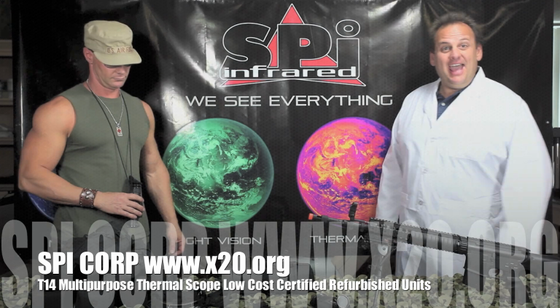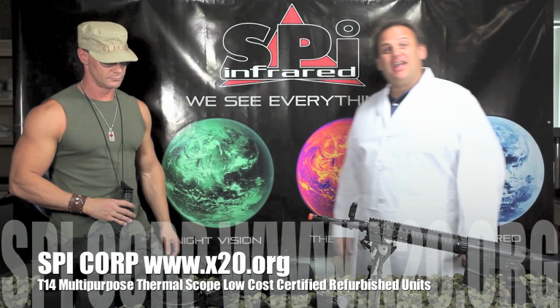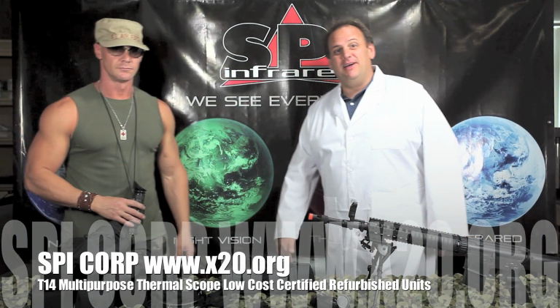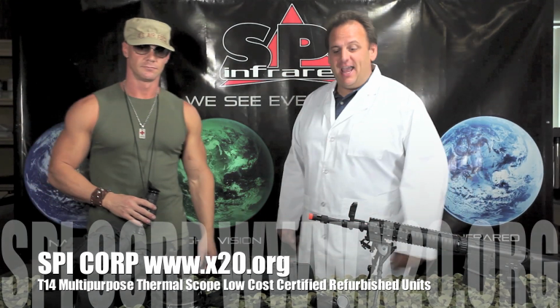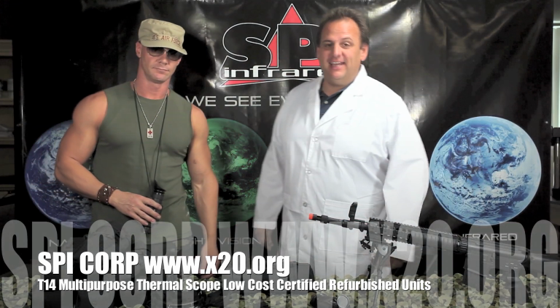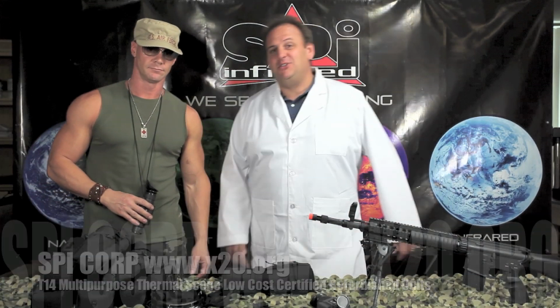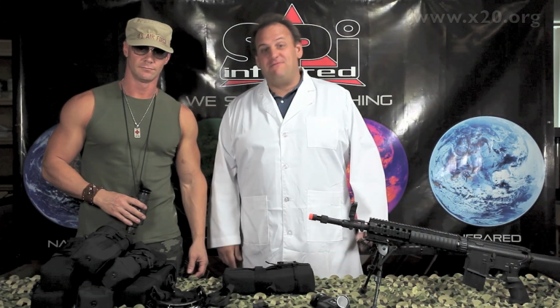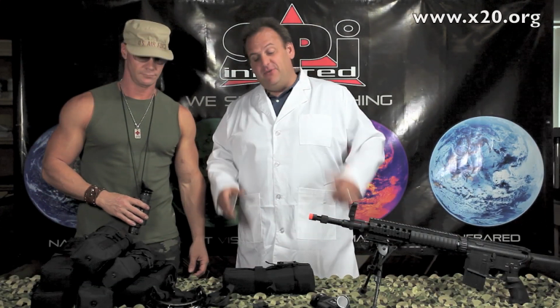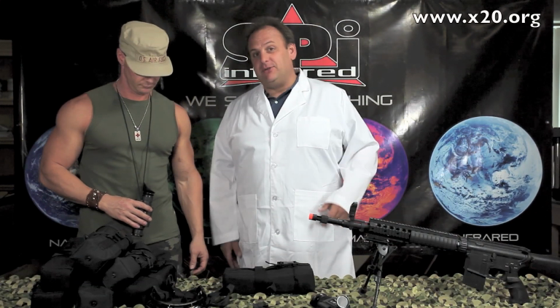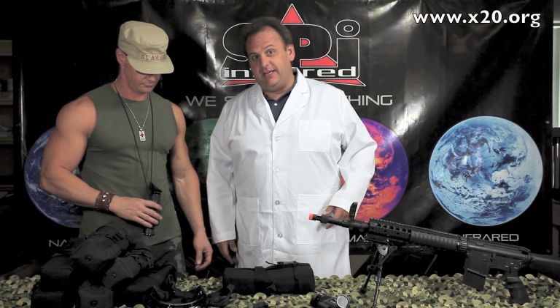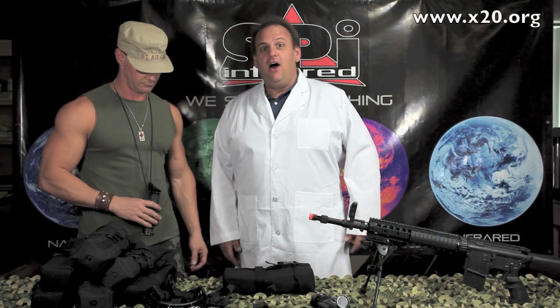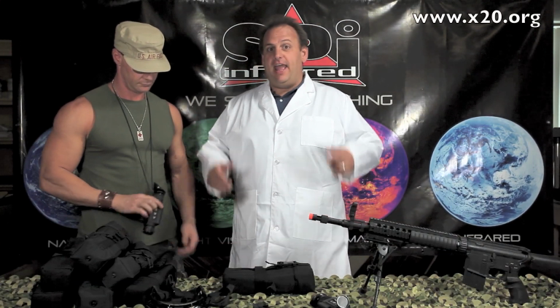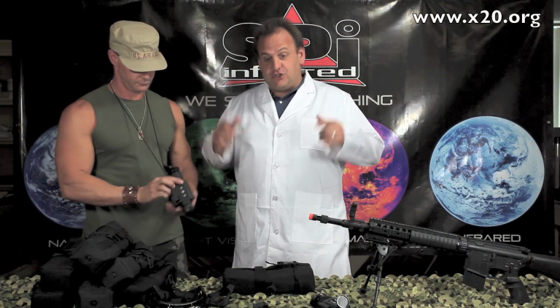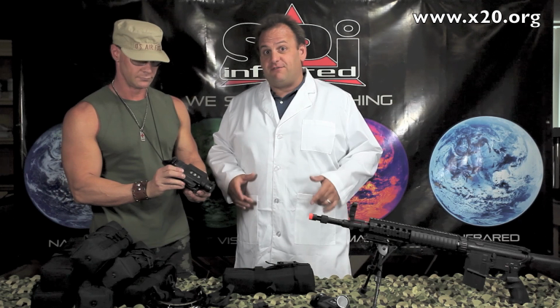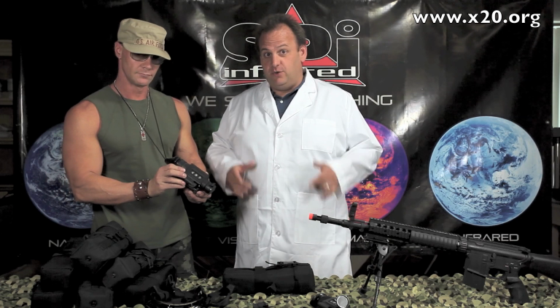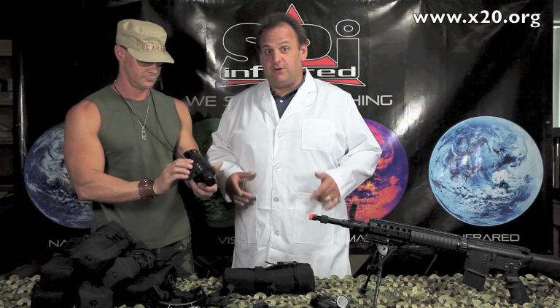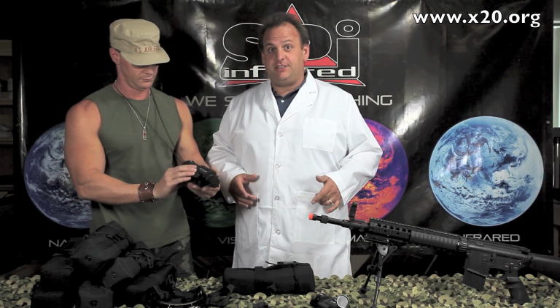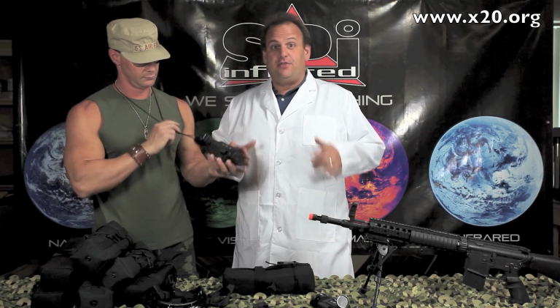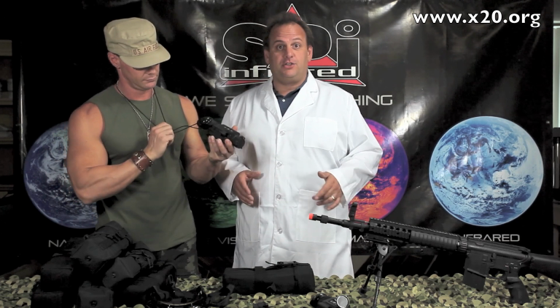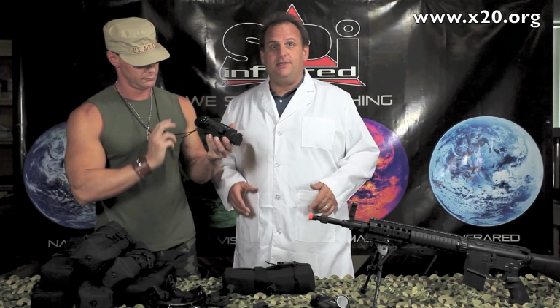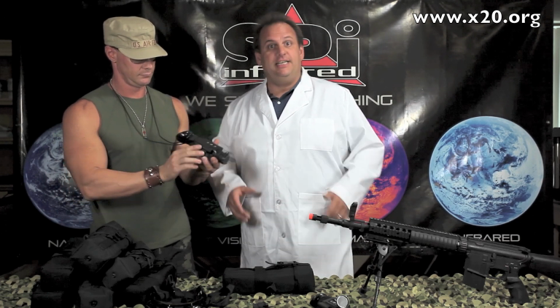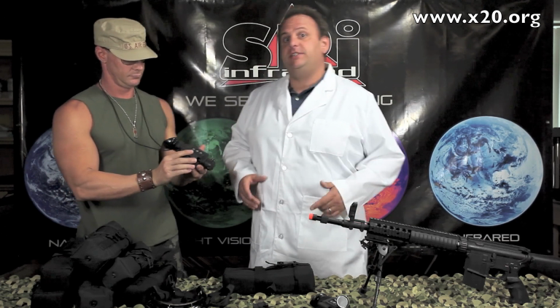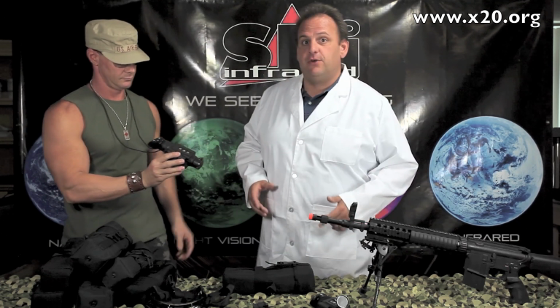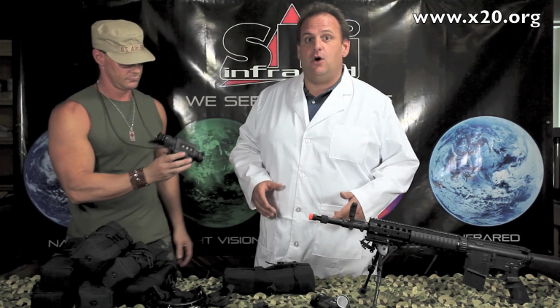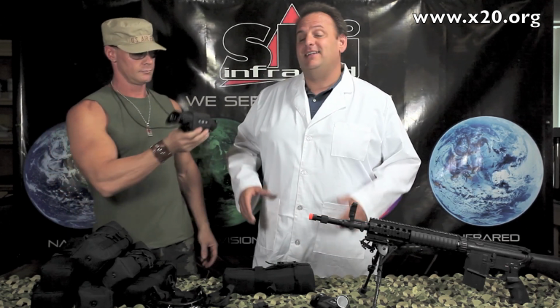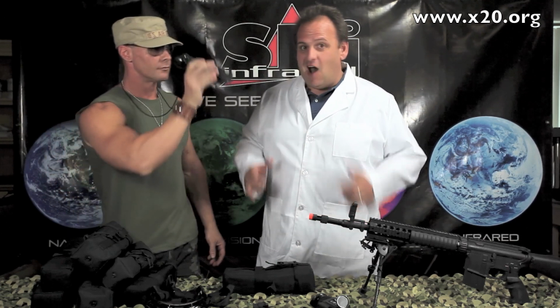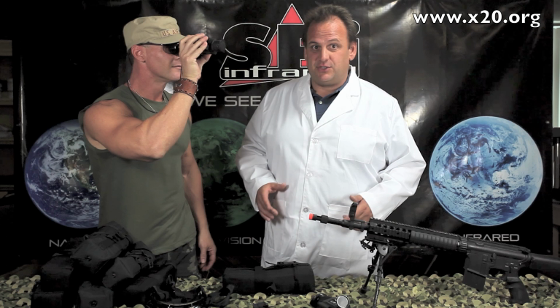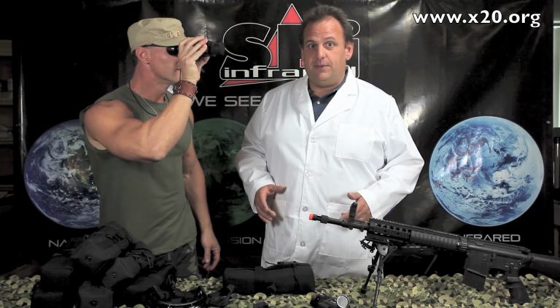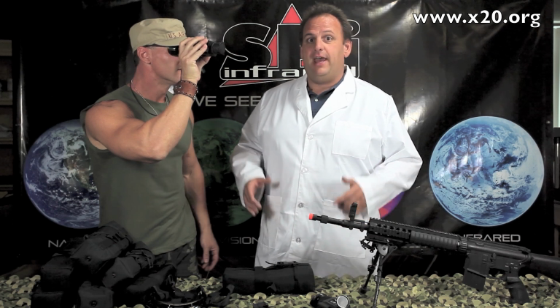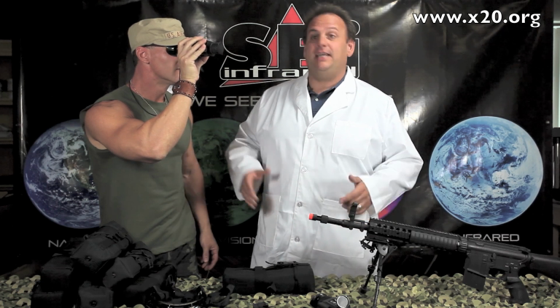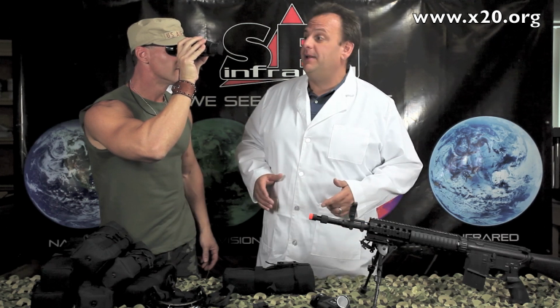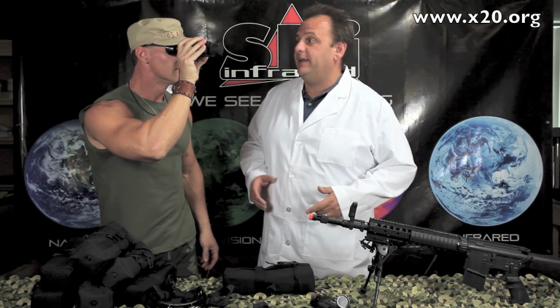Hey, we're the guys from SBI here again to talk to you about a very unique opportunity on a certified refurbished thermal scope. This is the T14 thermal scope. It's an awesome scope and let me tell you a little bit about it.